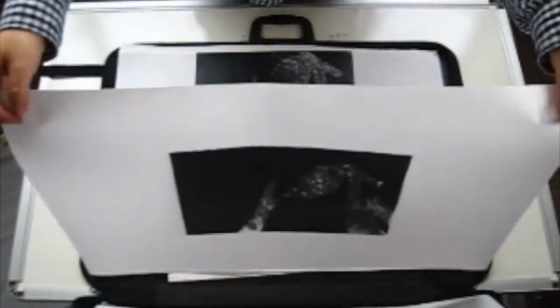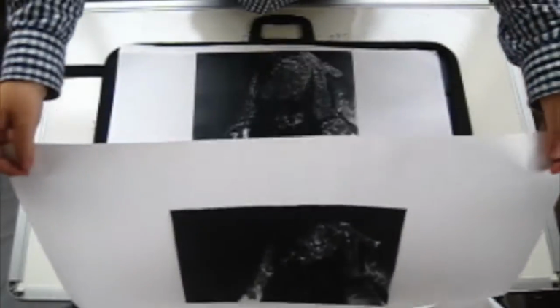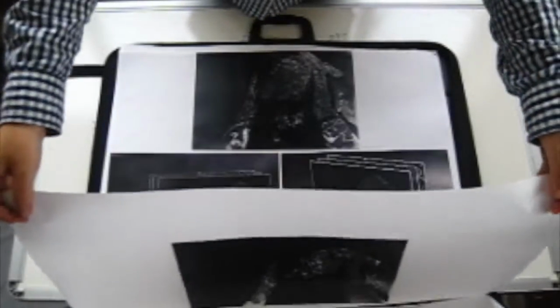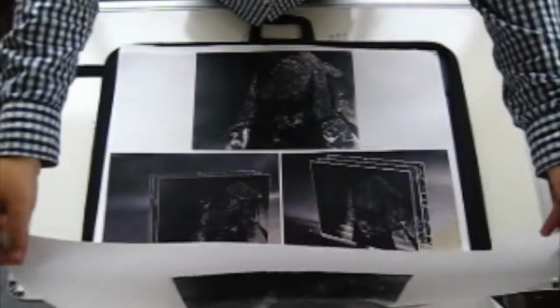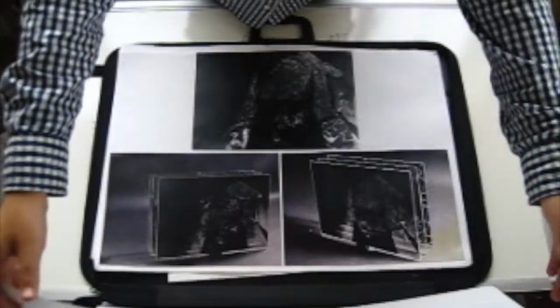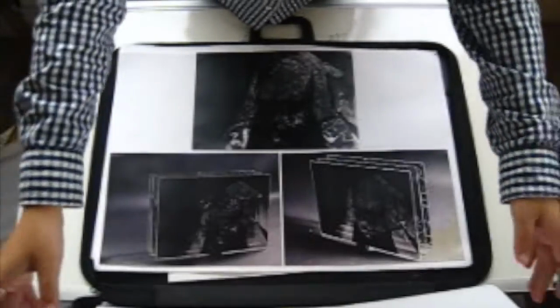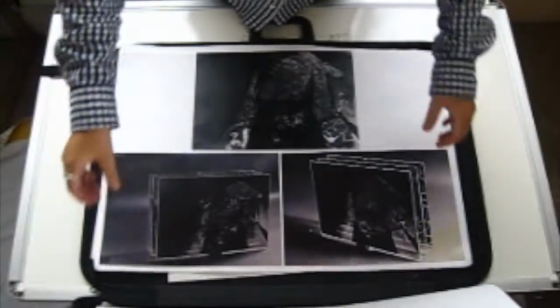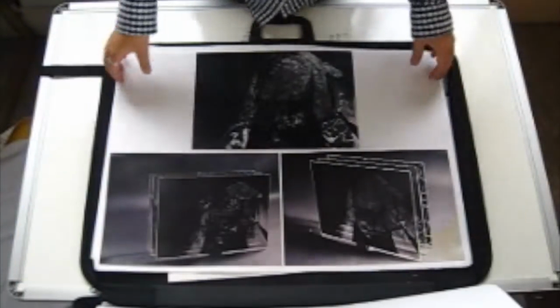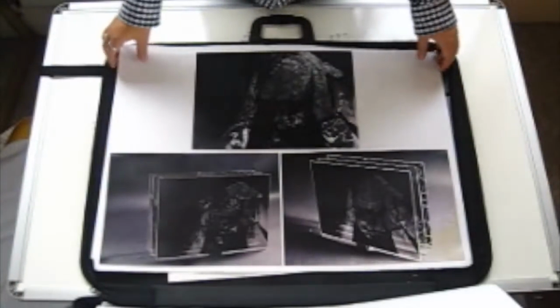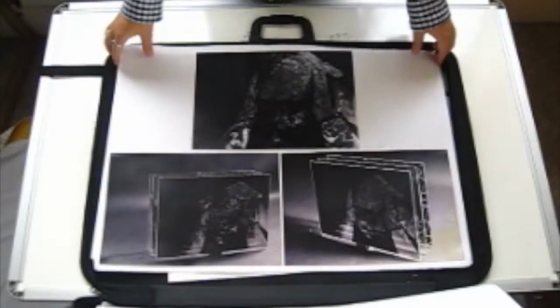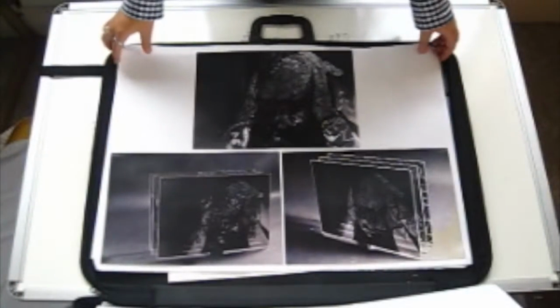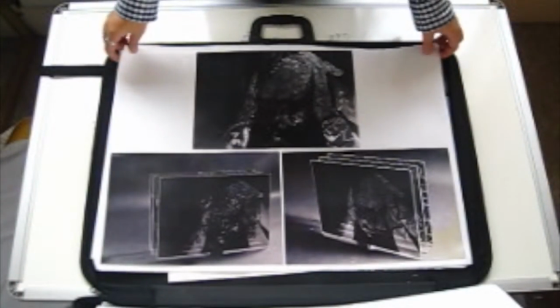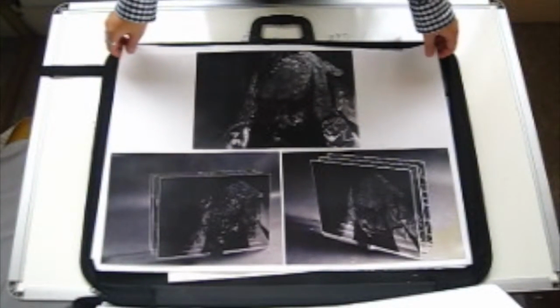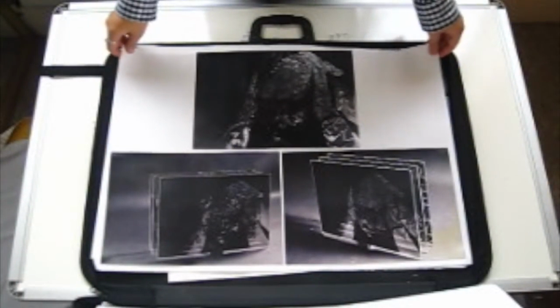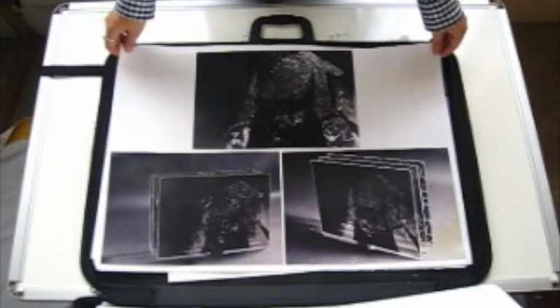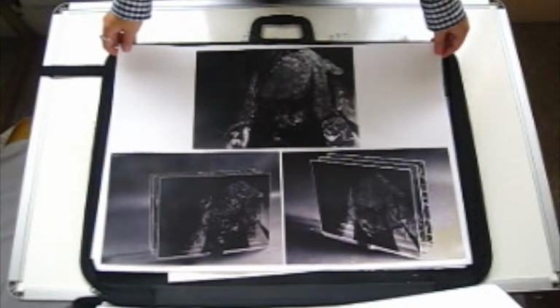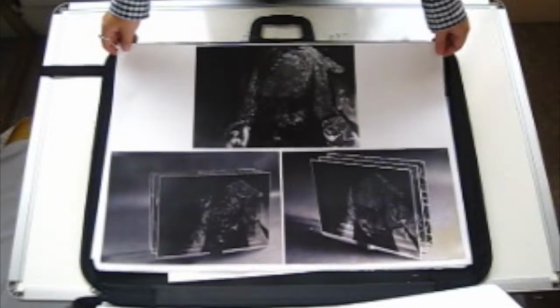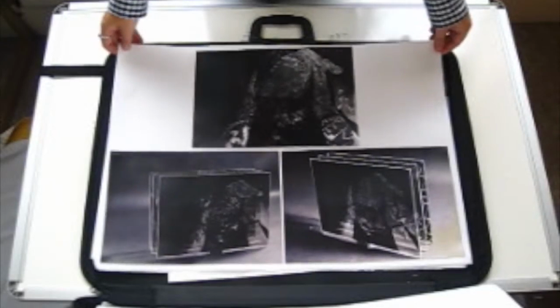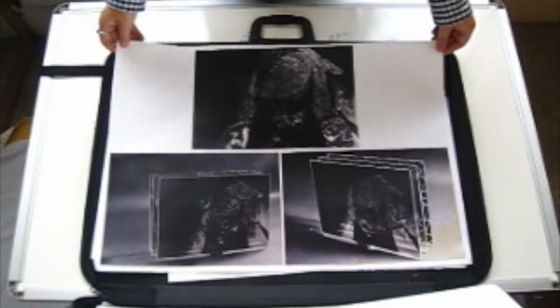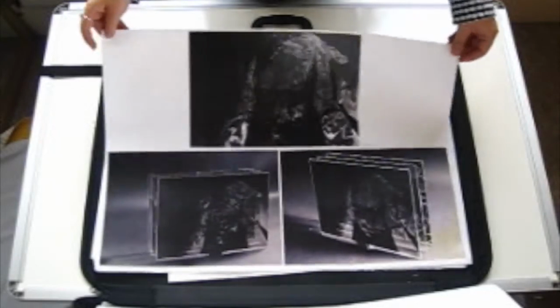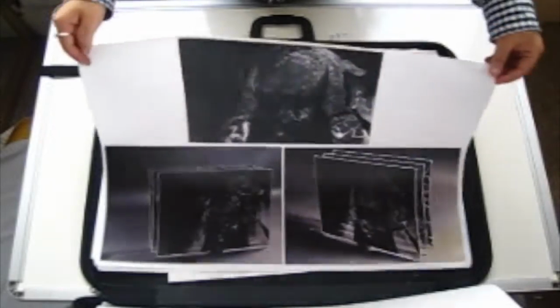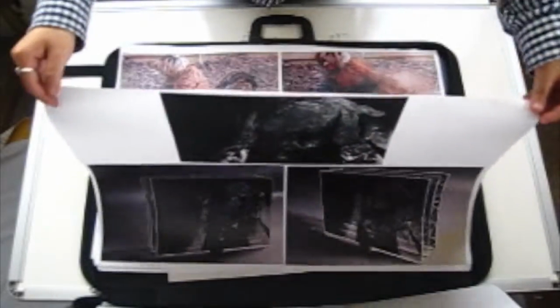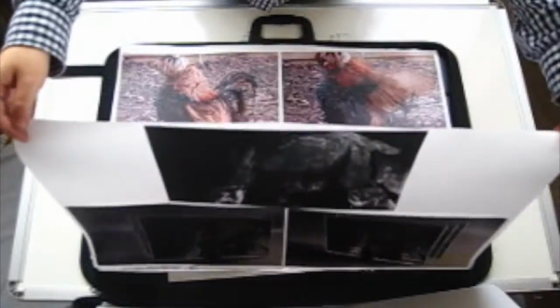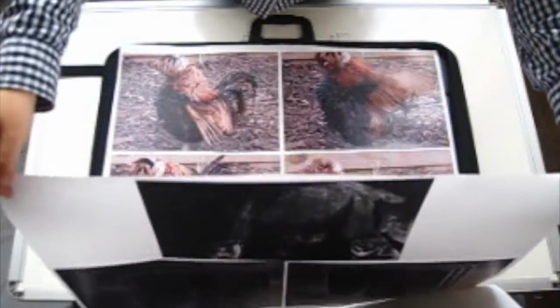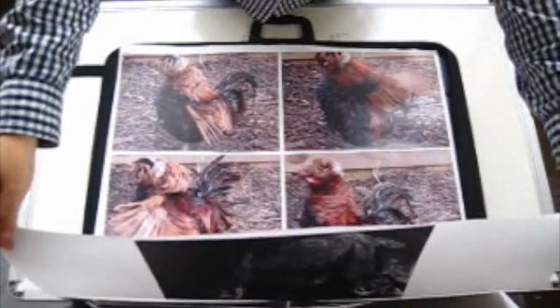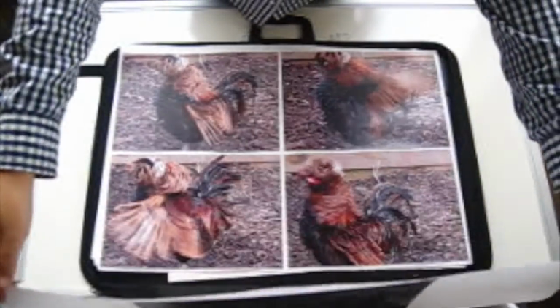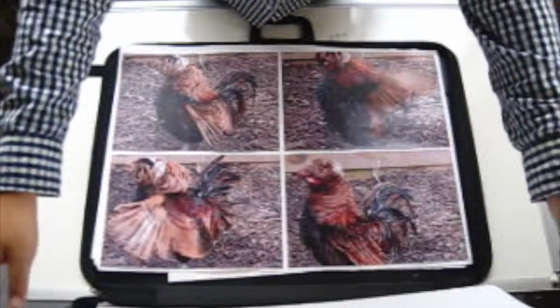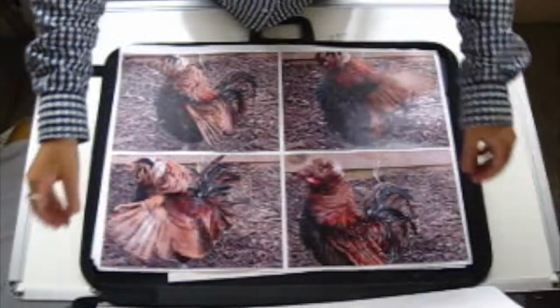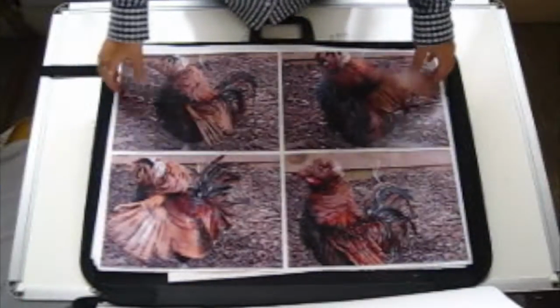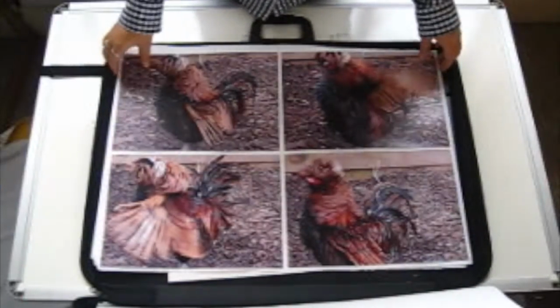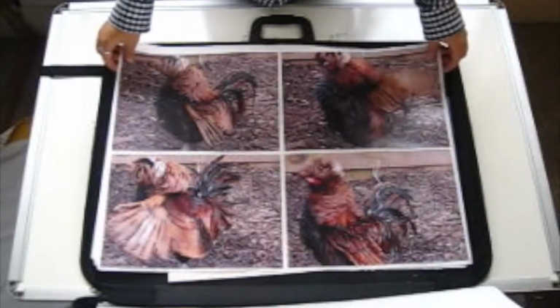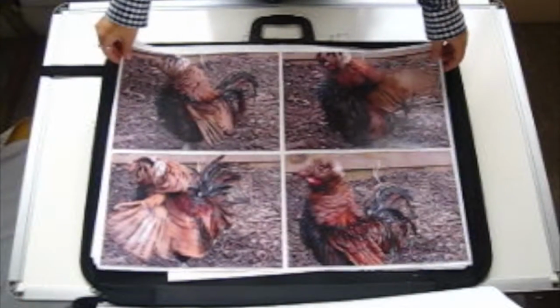Show them a variety of skills — this could be photography, painting, mark making, sculpture pieces, illustrations, and so much more.